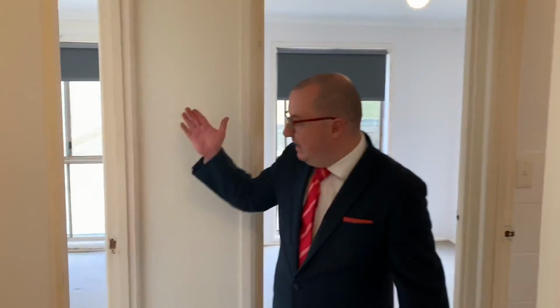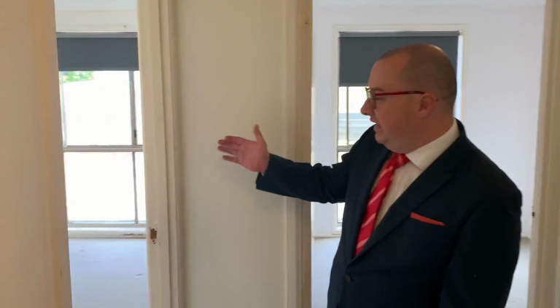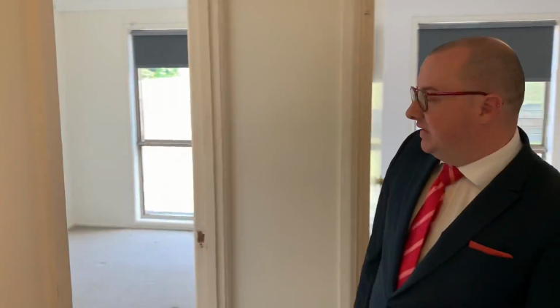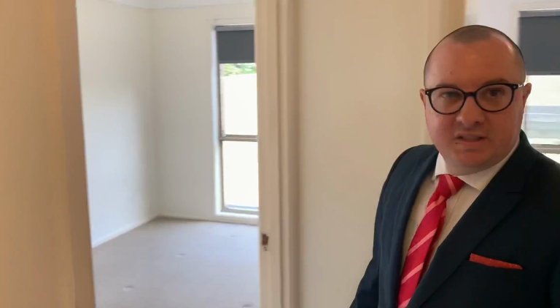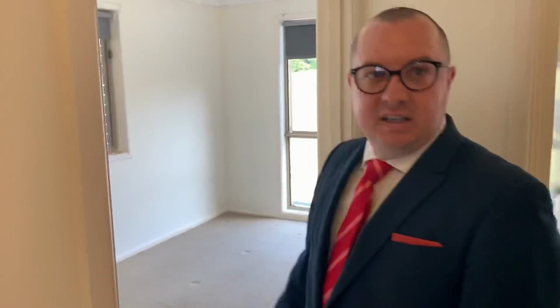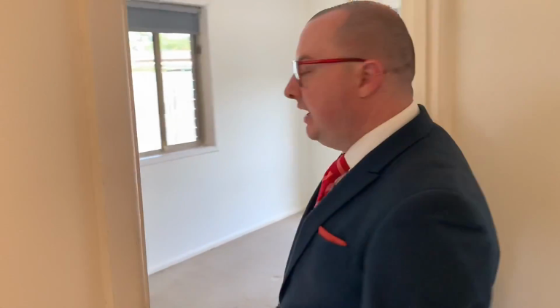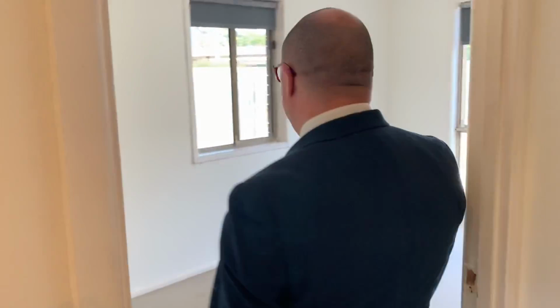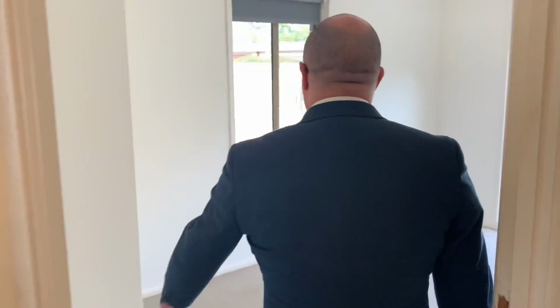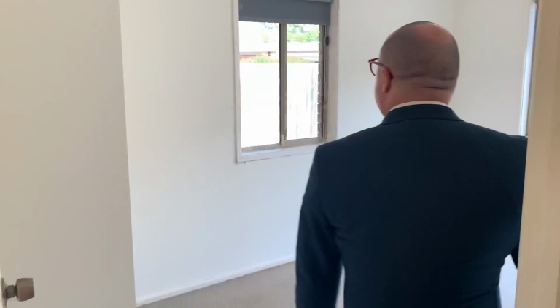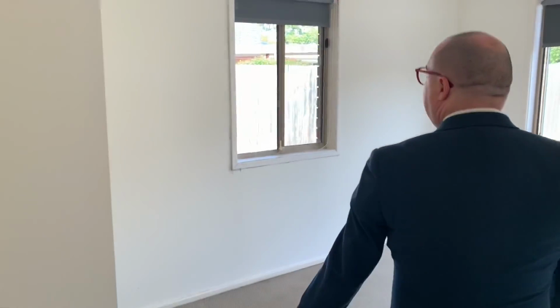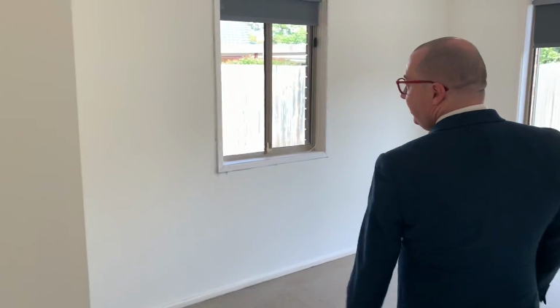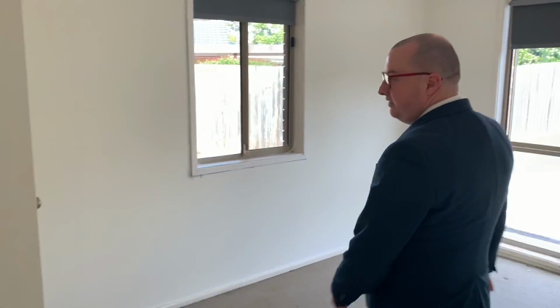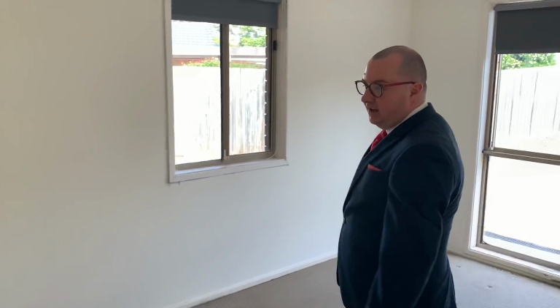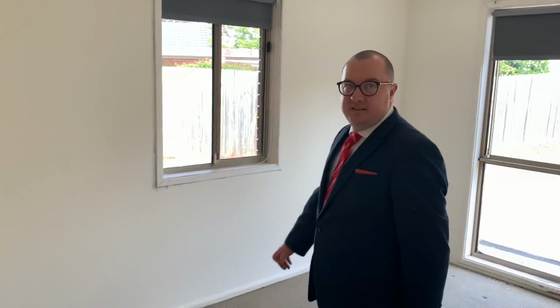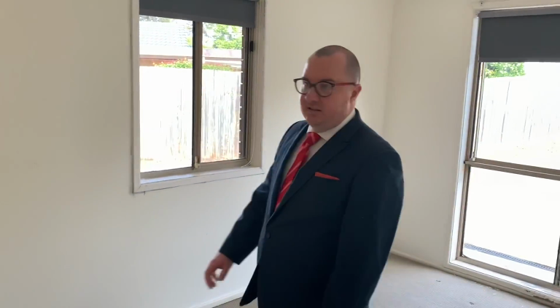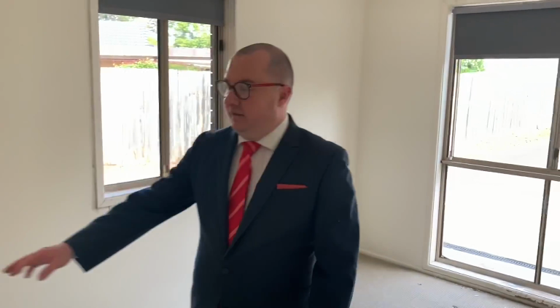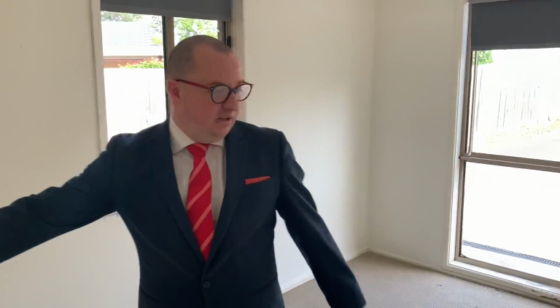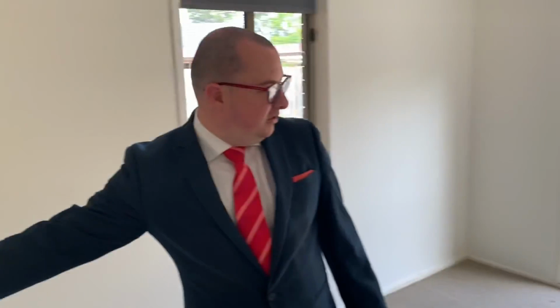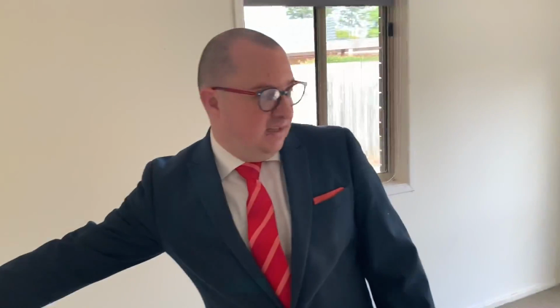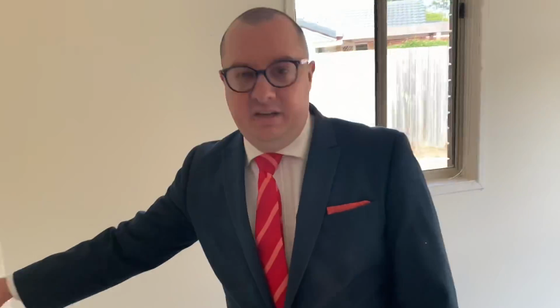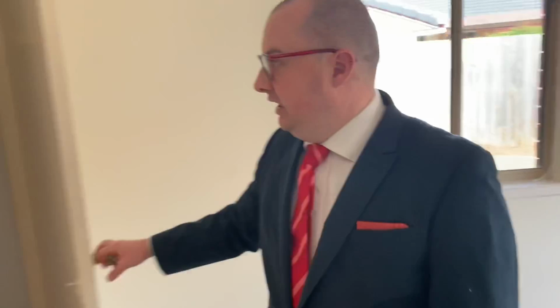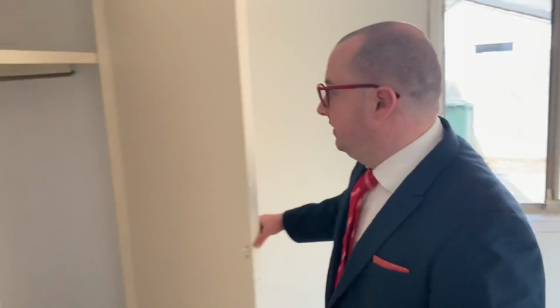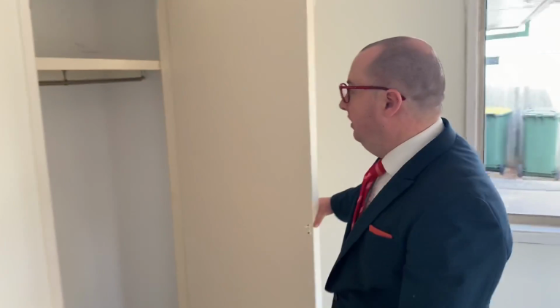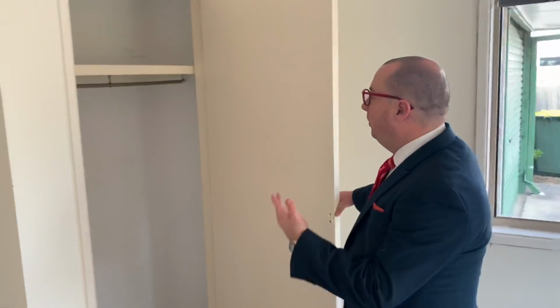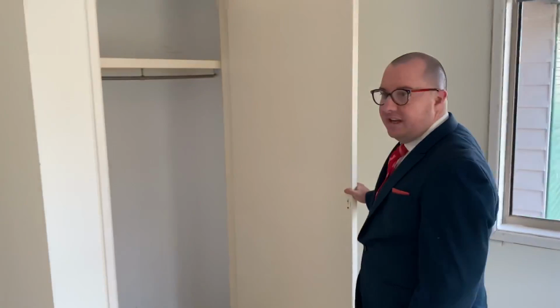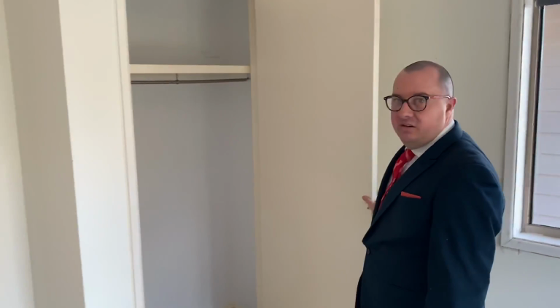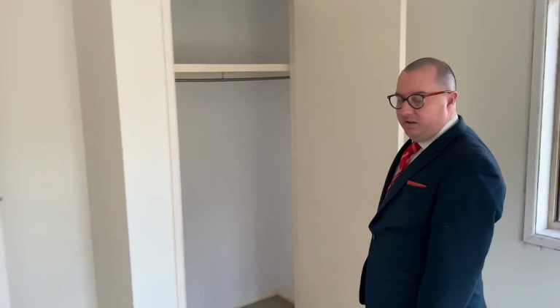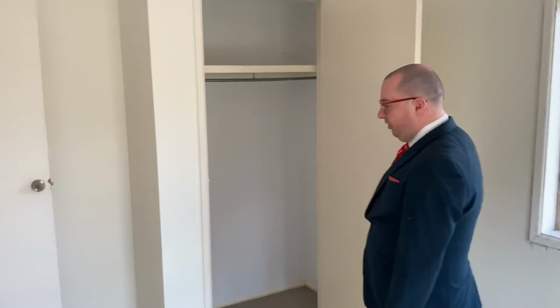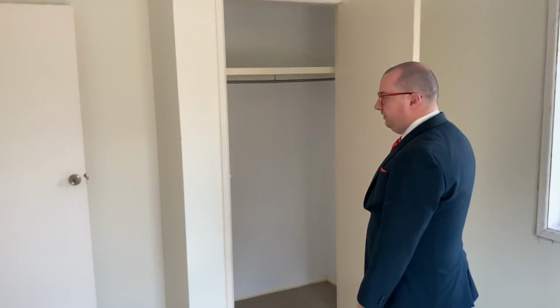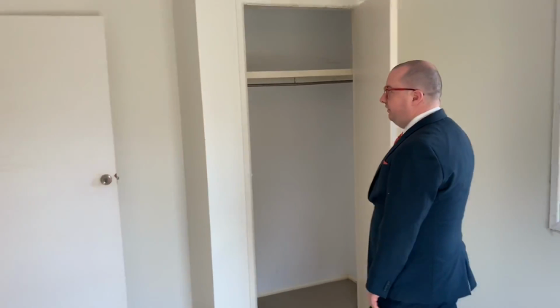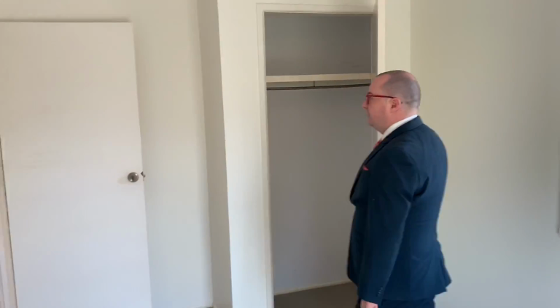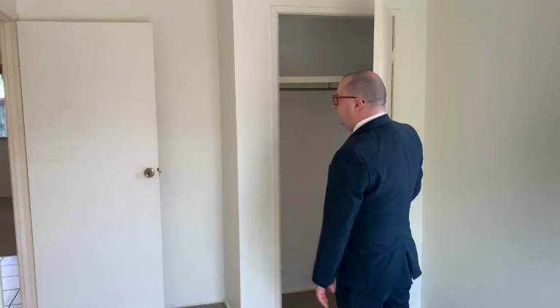And then into this one which is likely the master, which is a very generous size. You can fit quite a good sized bed and everything in here as well. Once again with your robe, shelf and rail space there.